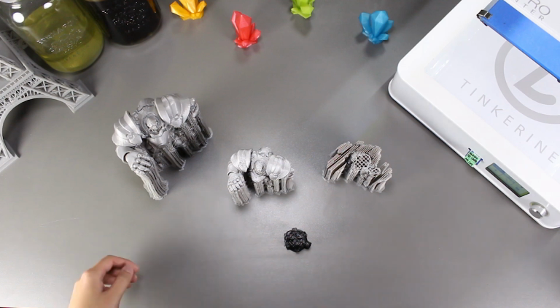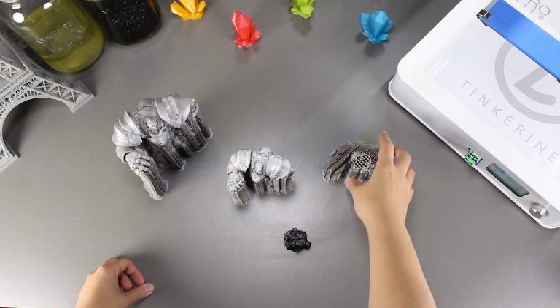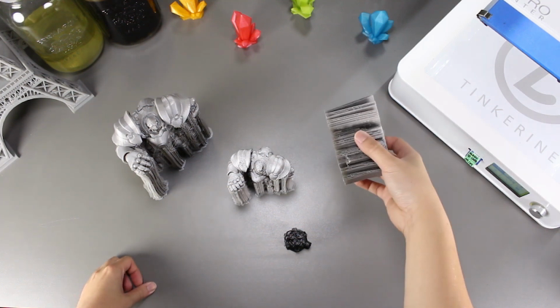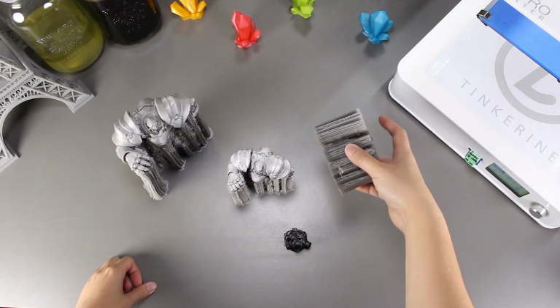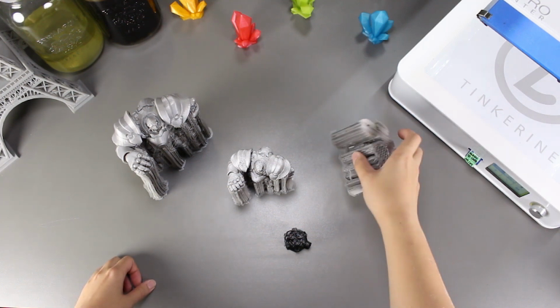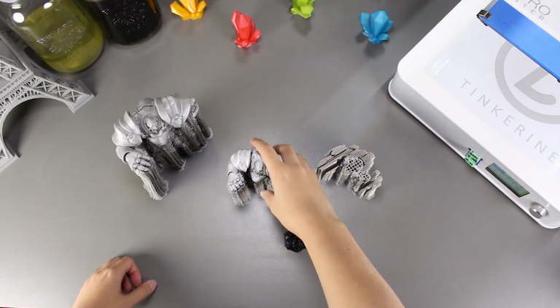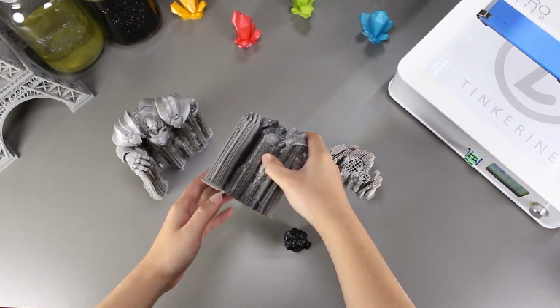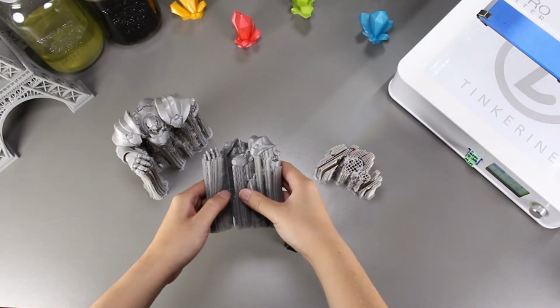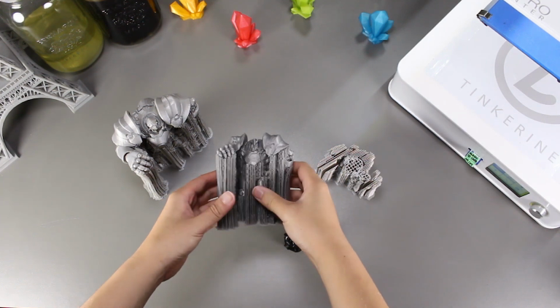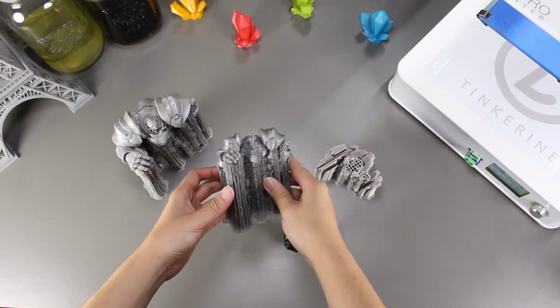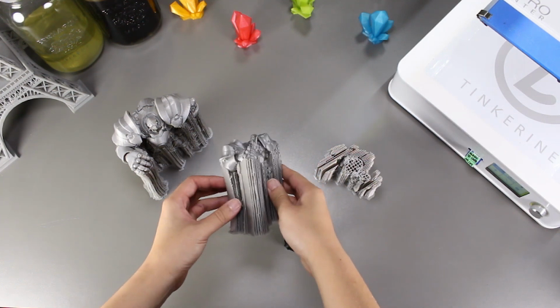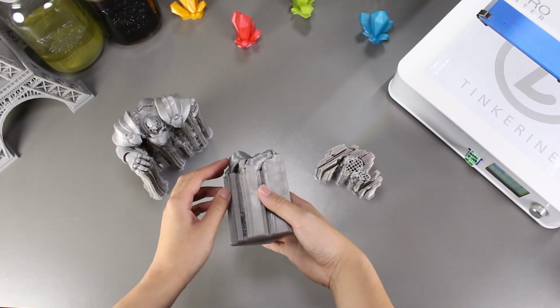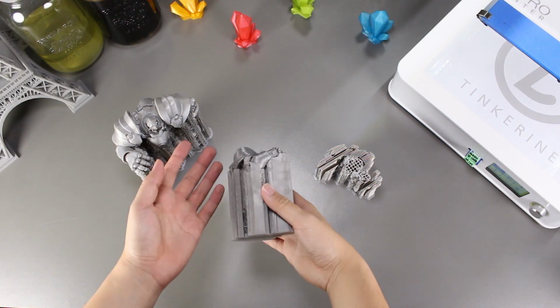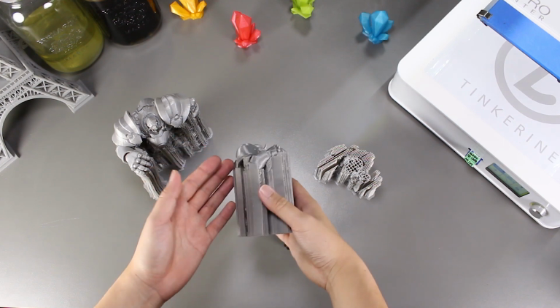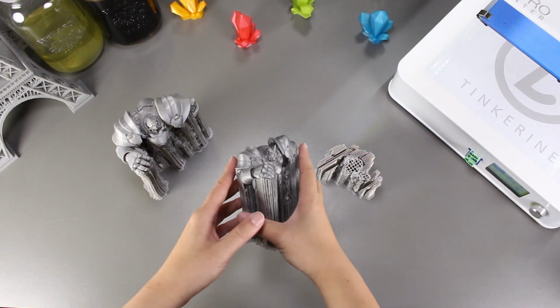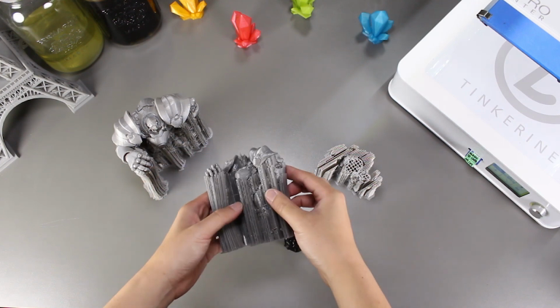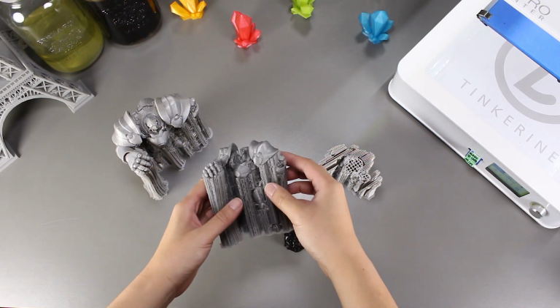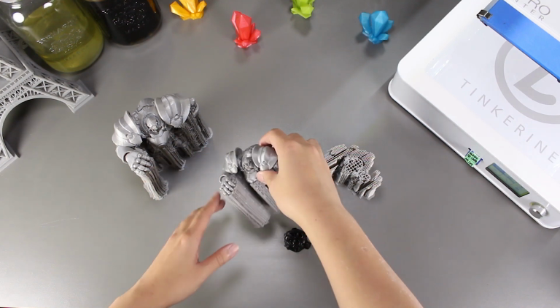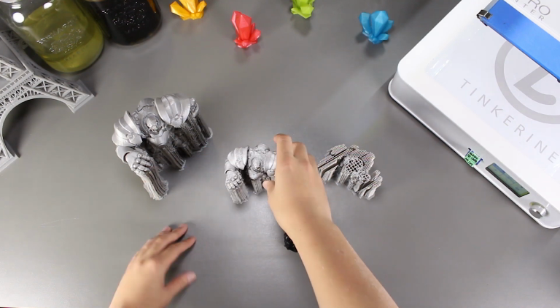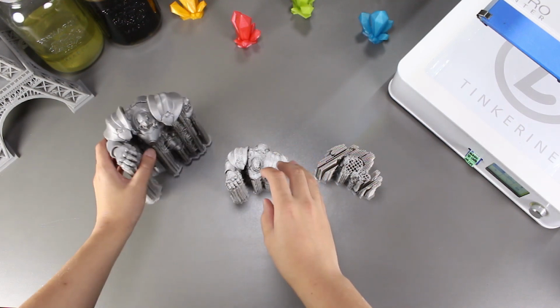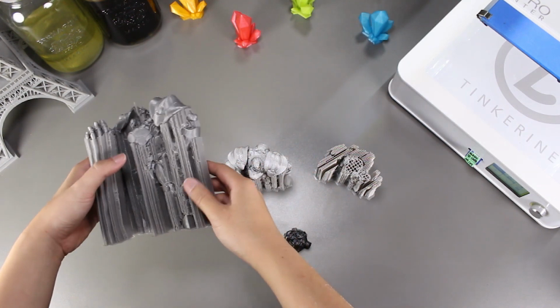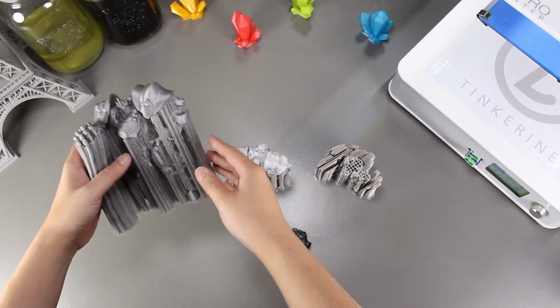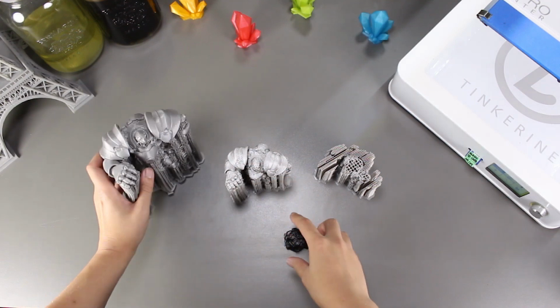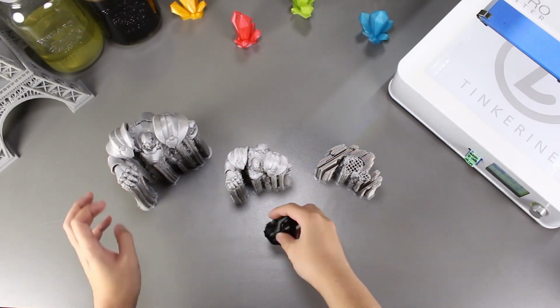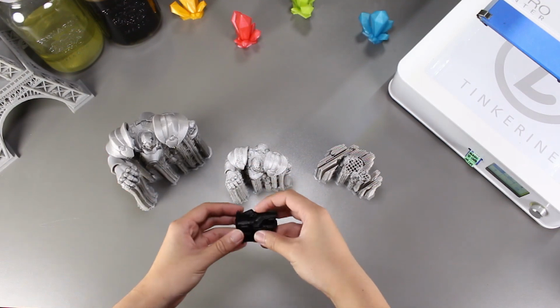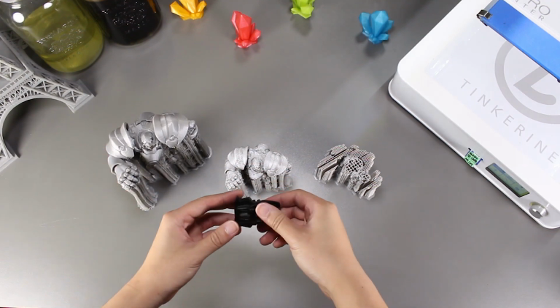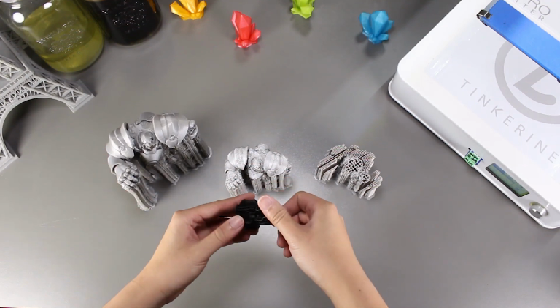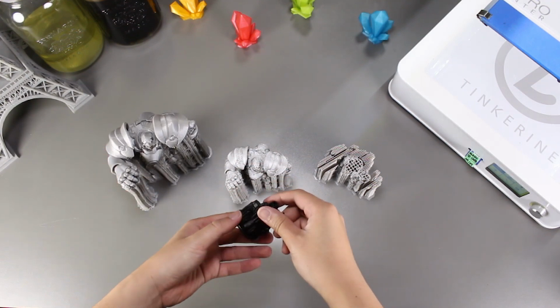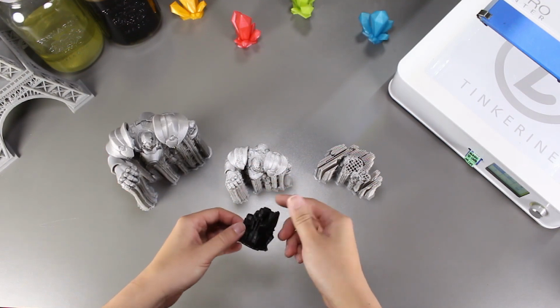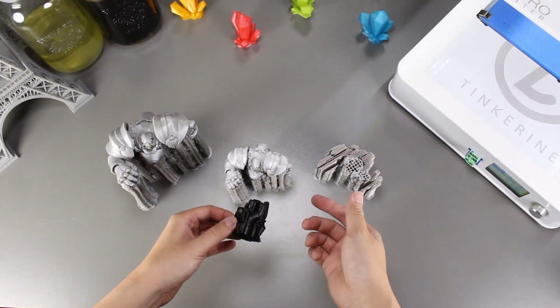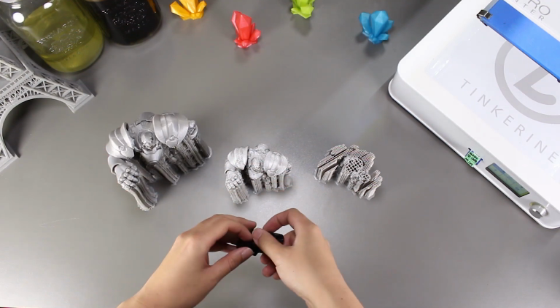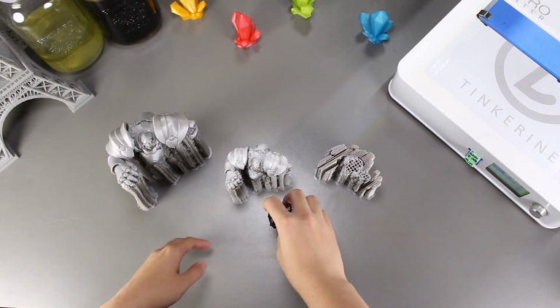Welcome to another episode of Tinkering Experiments. Today we are going to clean the support off this print using hot water. I thought using hot water could potentially make it easier to remove the support as well as leave a cleaner finish than removing the support normally.